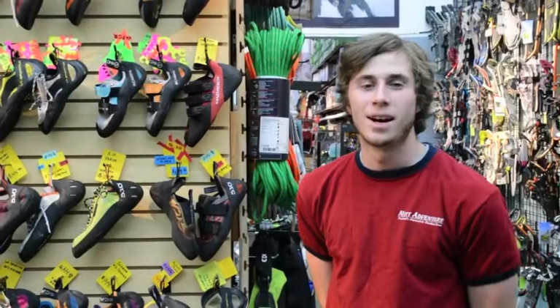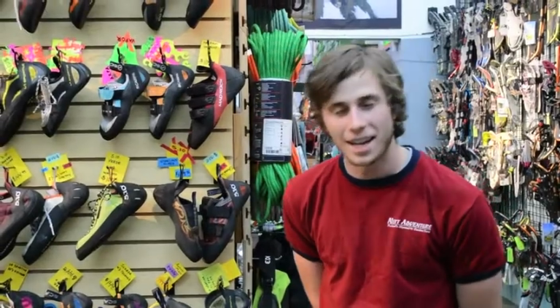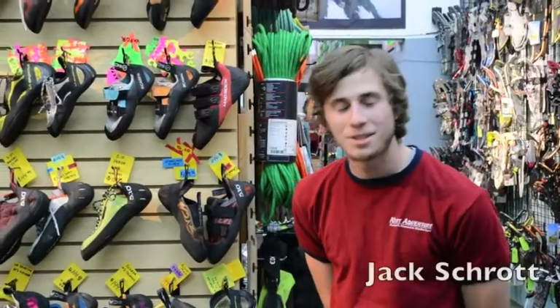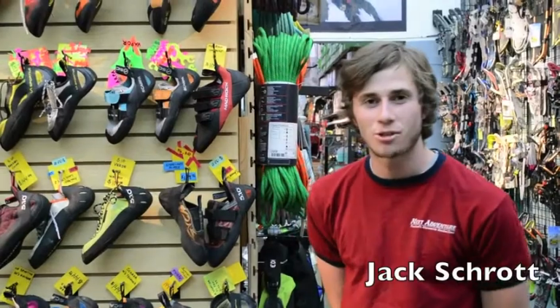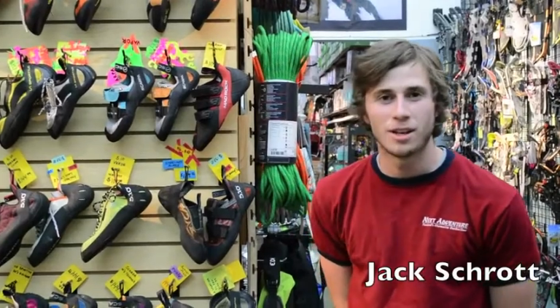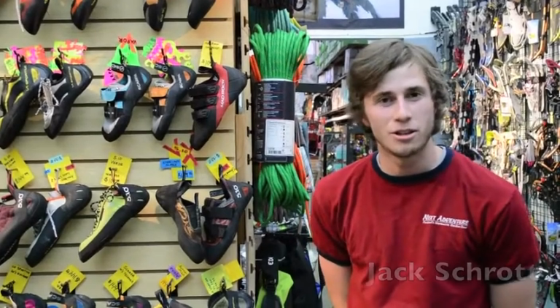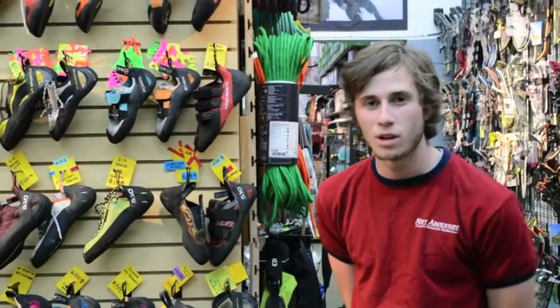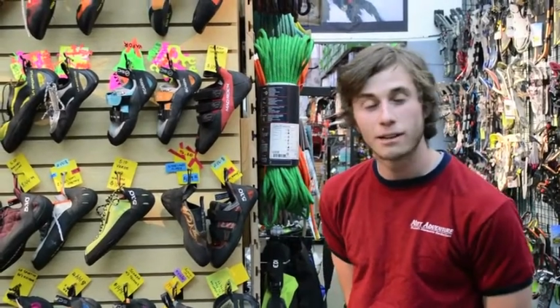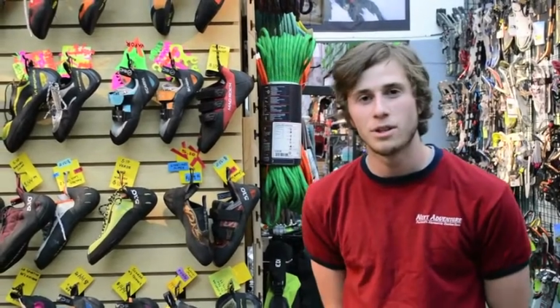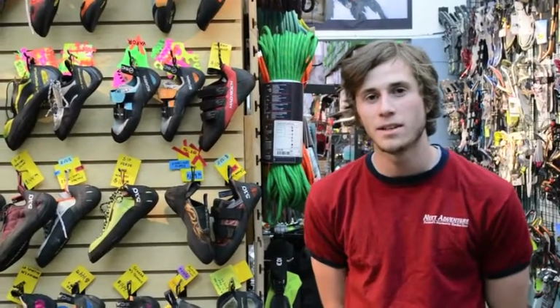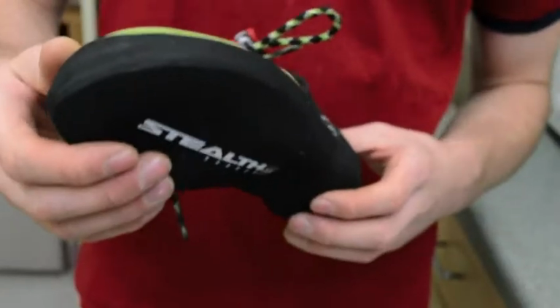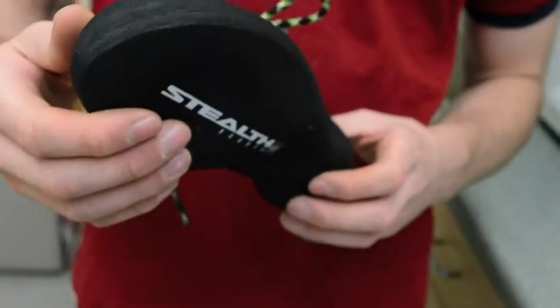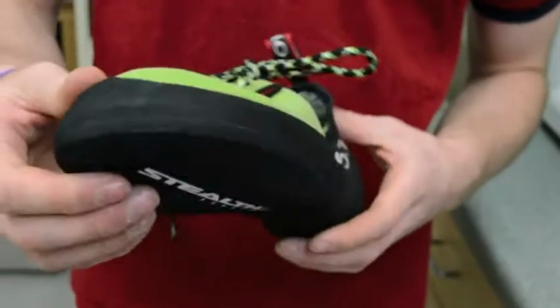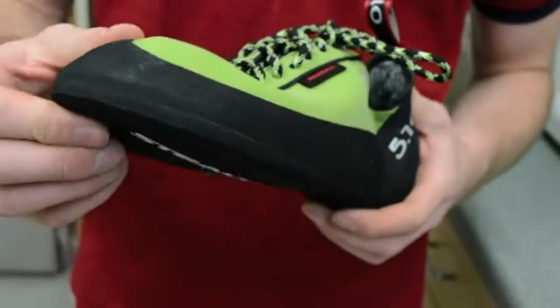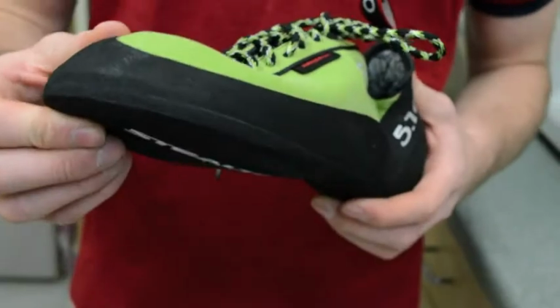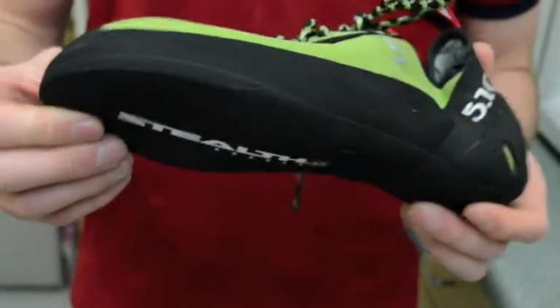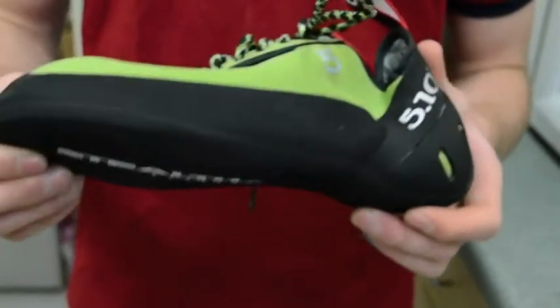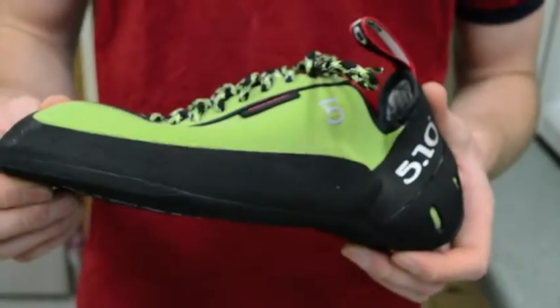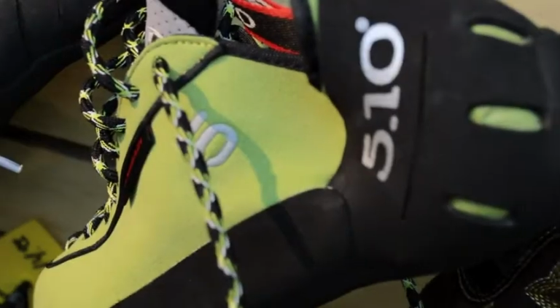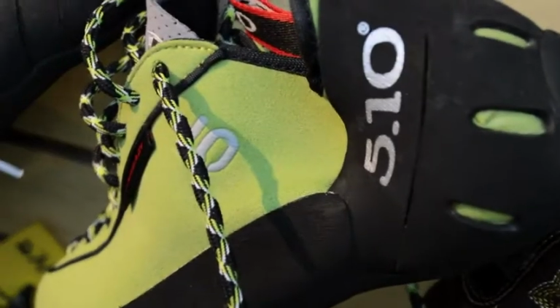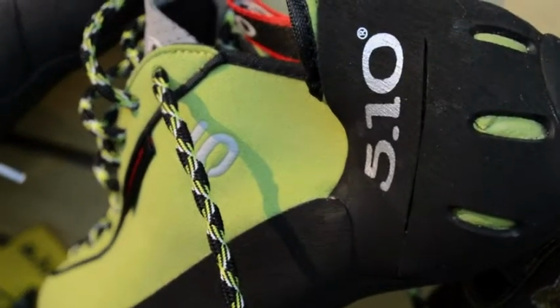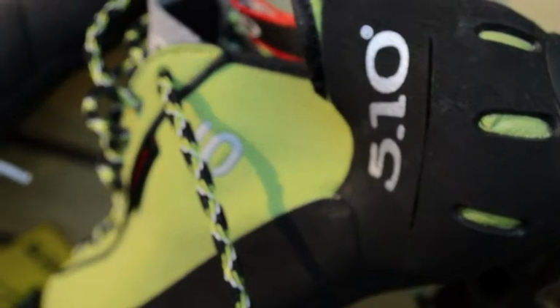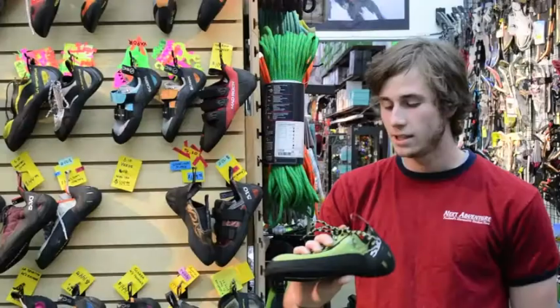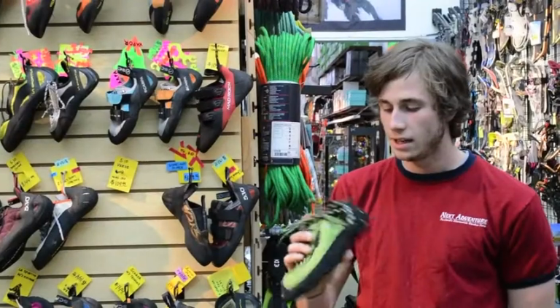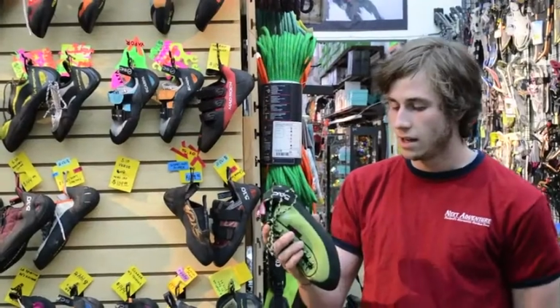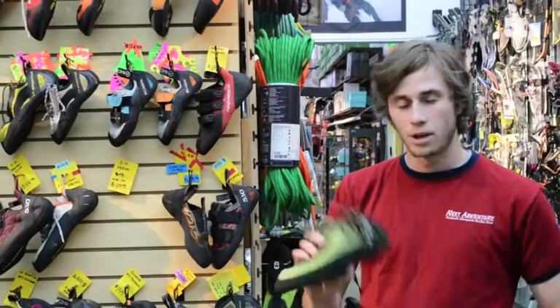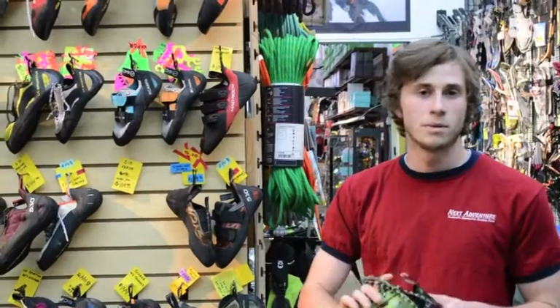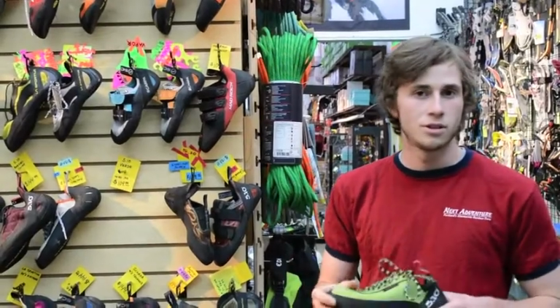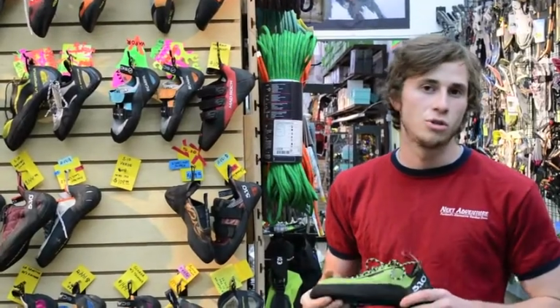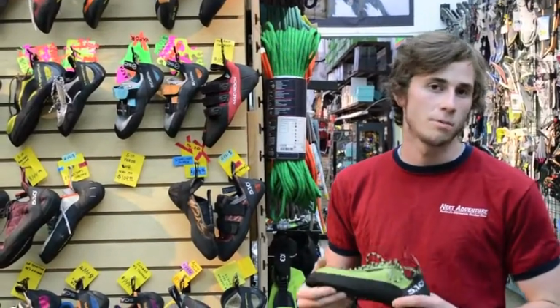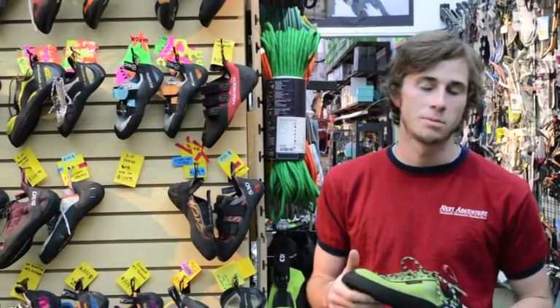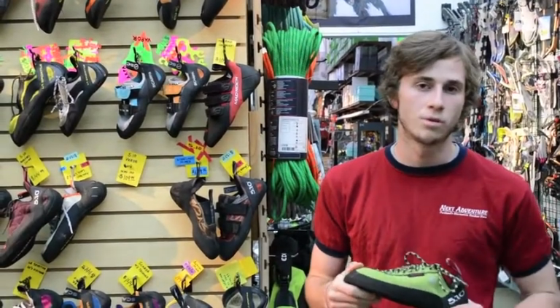Hi, it's Jack Strott. I'm here to do a quick gear review with you guys about the Anasazi Verde lace-up. This is a shoe I've been climbing in for about four months now — really digging it. We're going to go over some of the features of the shoe and talk about how it's been performing and what the target market is.